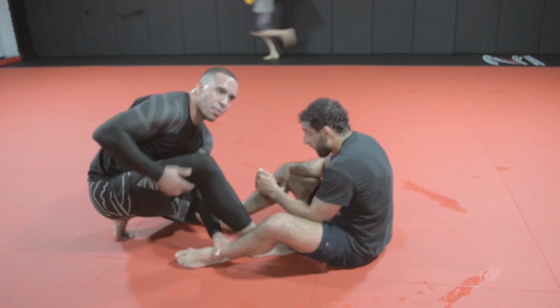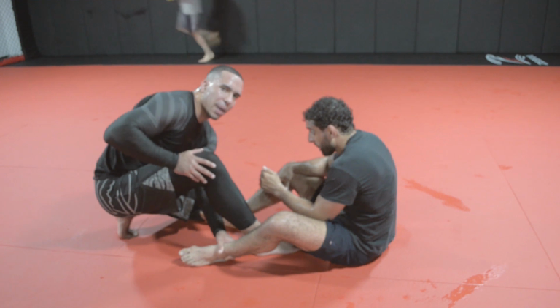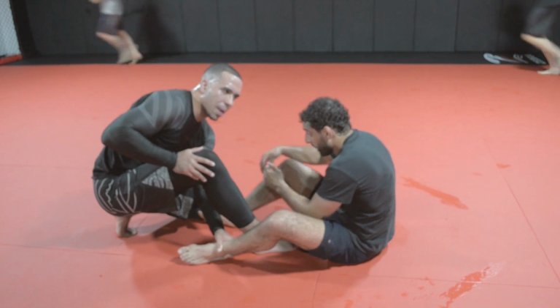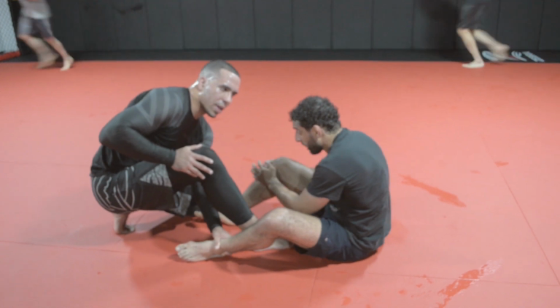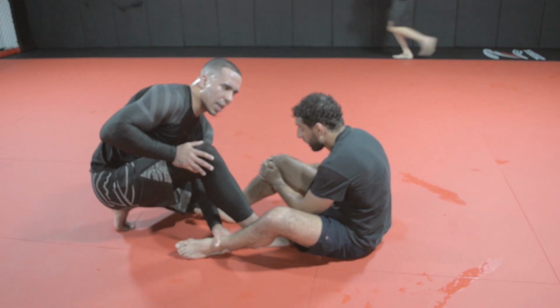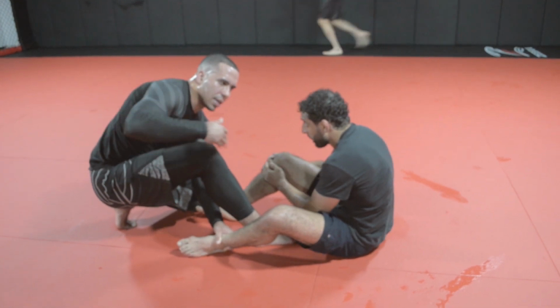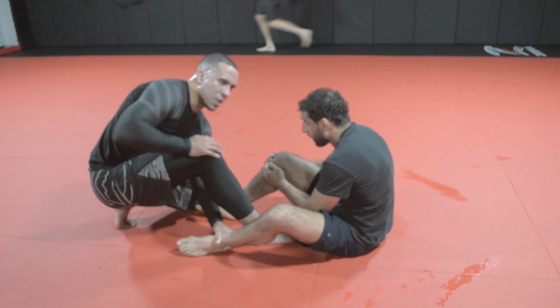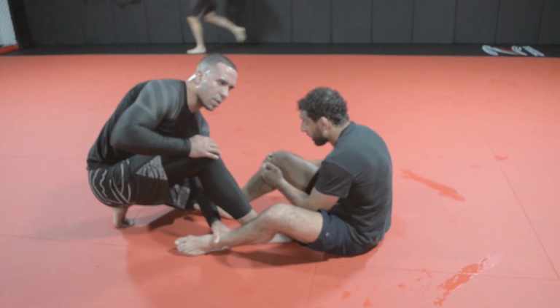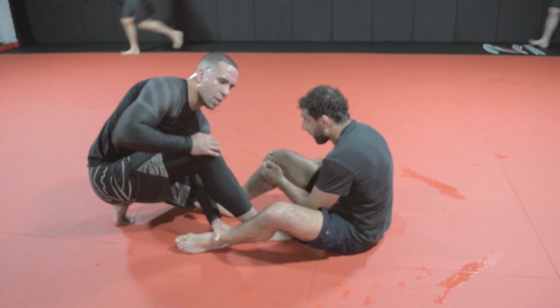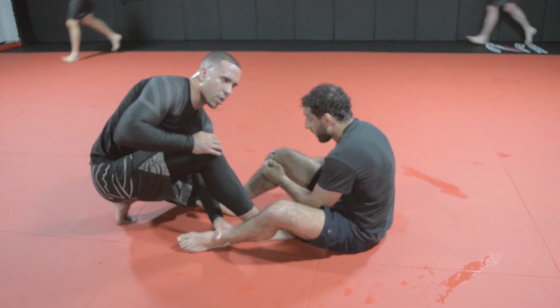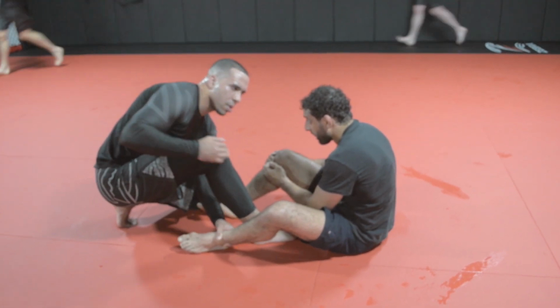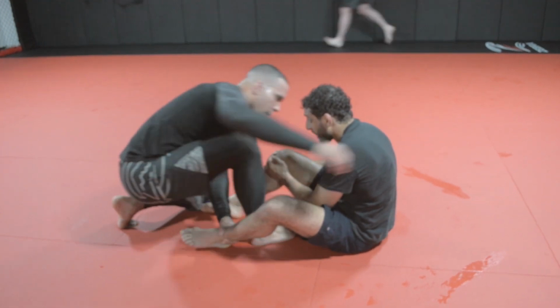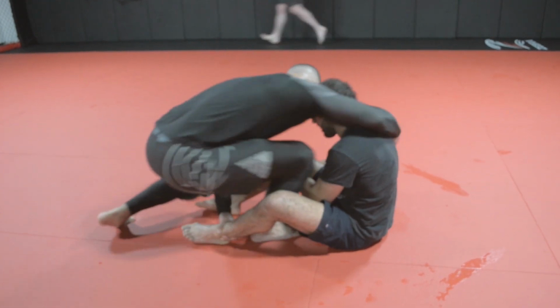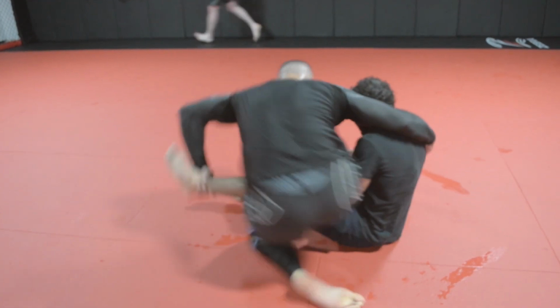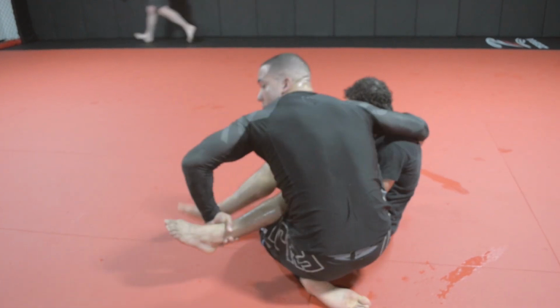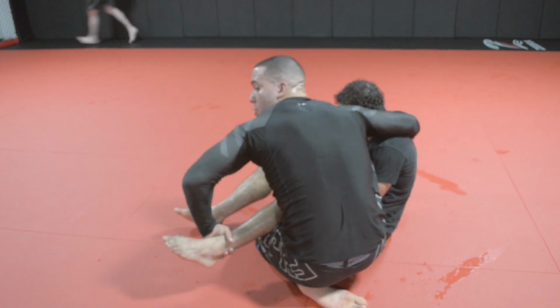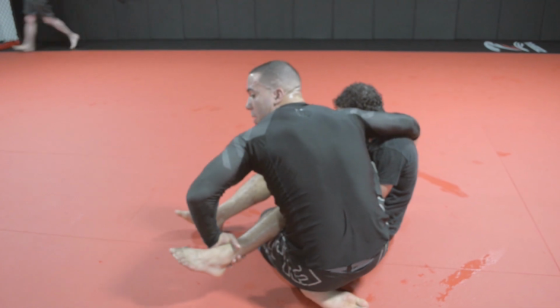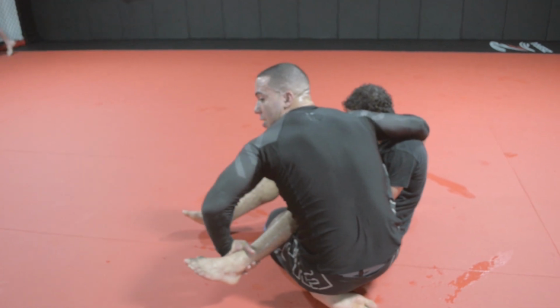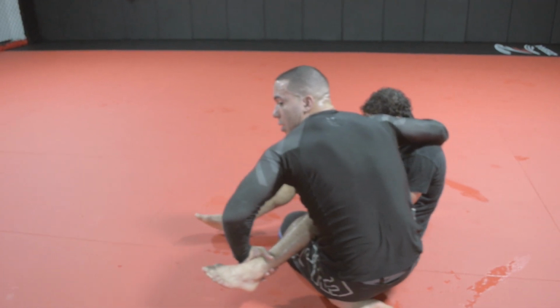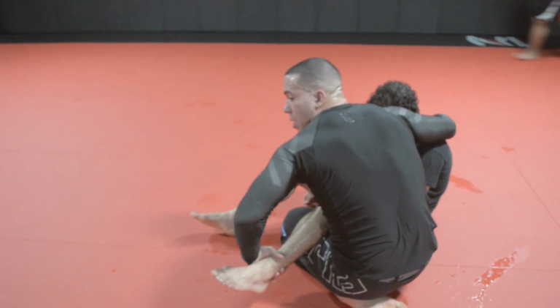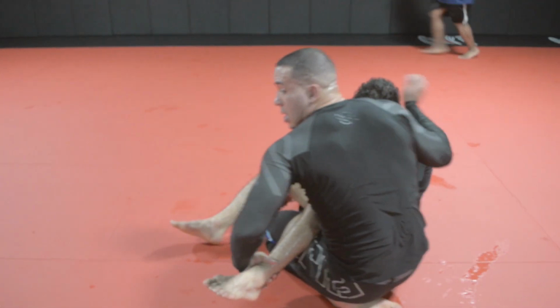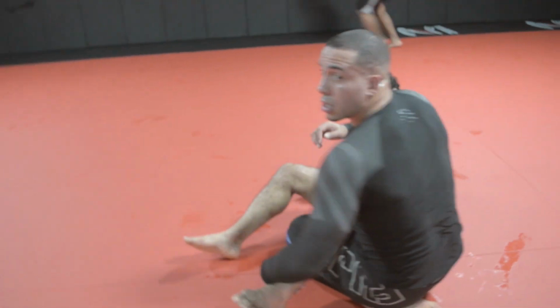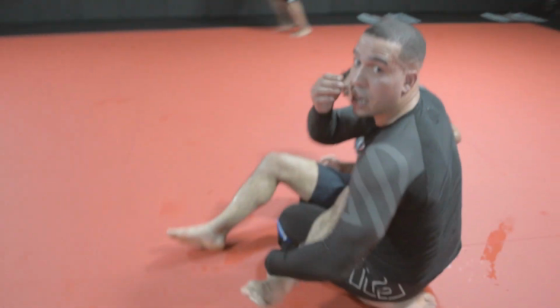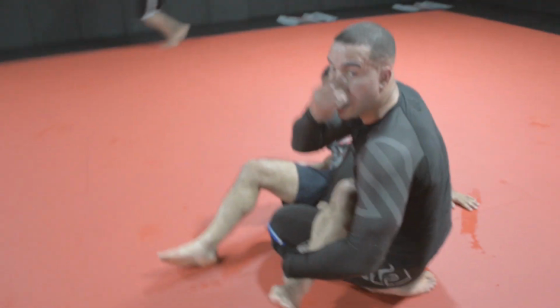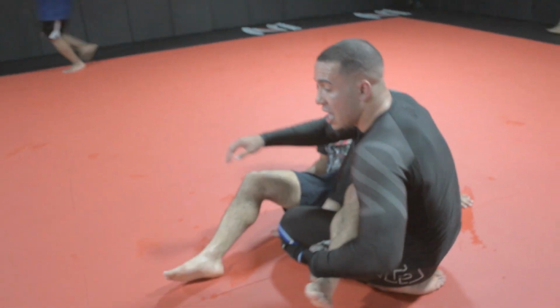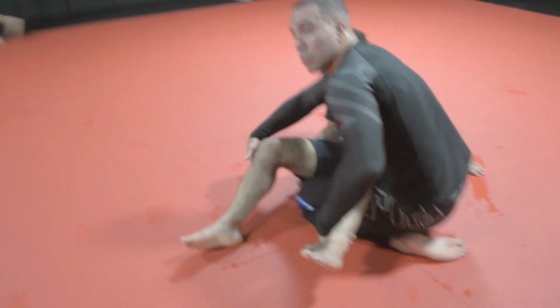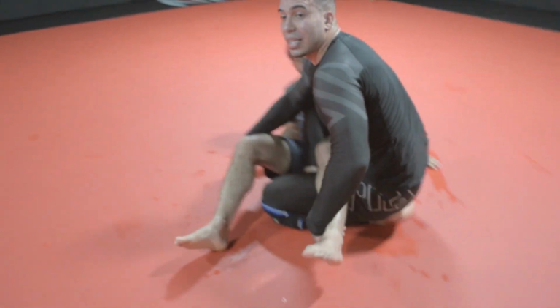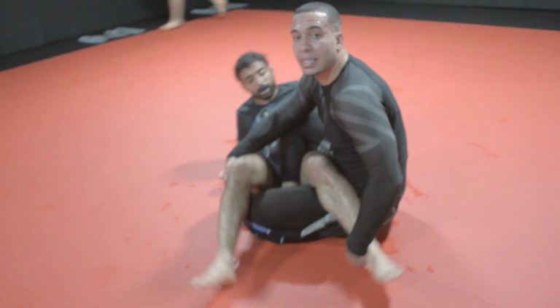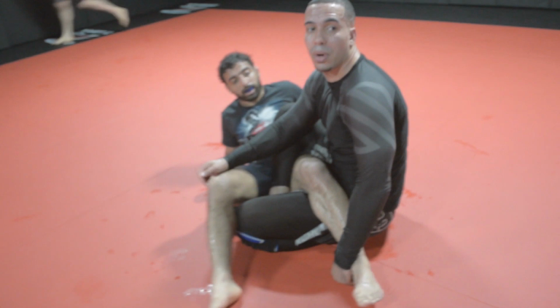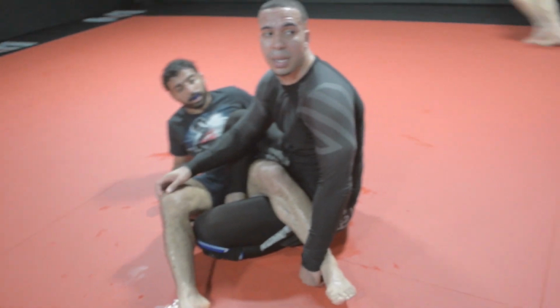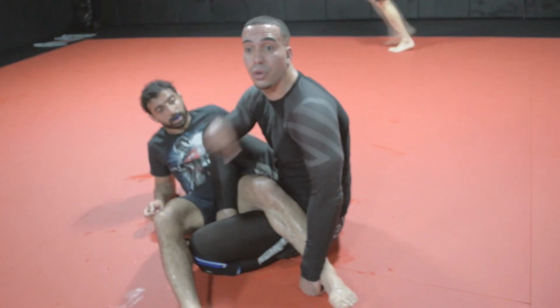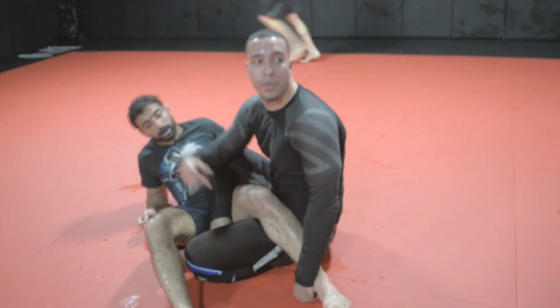Remember the game Mortal Kombat? It's really like that — the spinning trip. And I'm going to go right to my inside saddle. Now, as soon as I hit the inside saddle, what do they typically do? They invert.